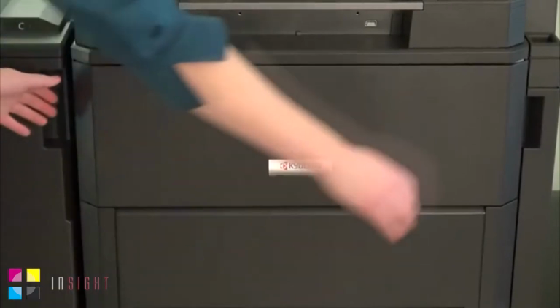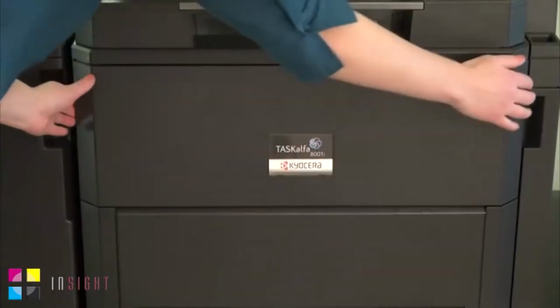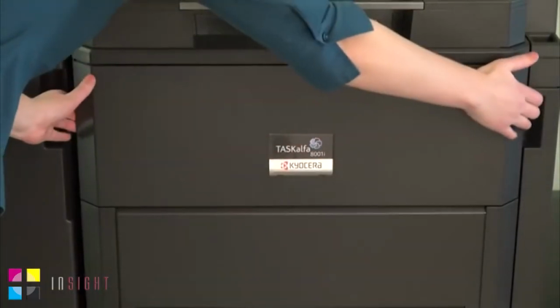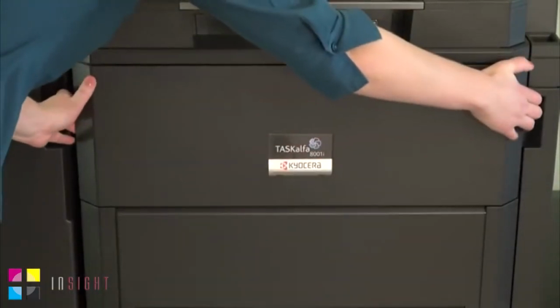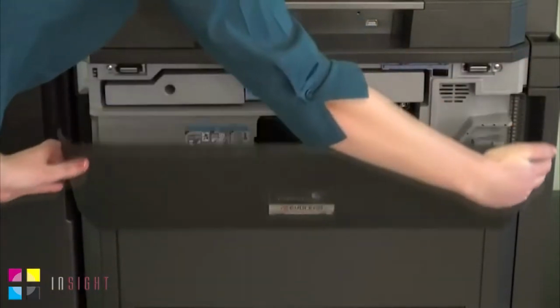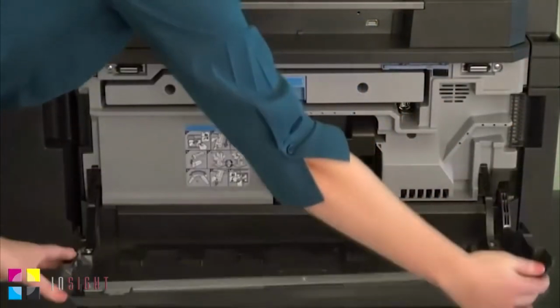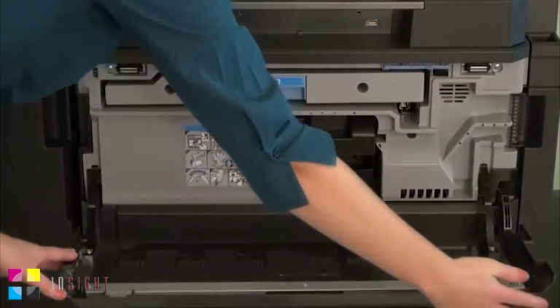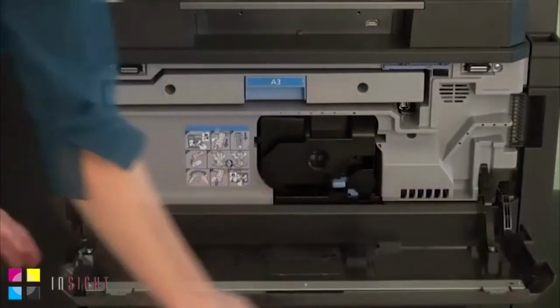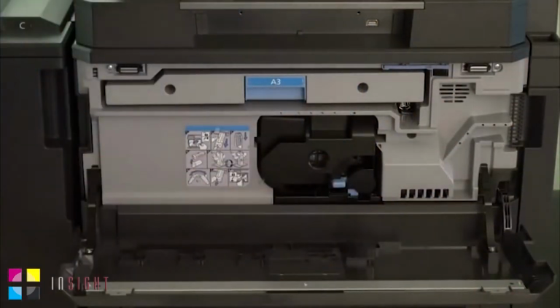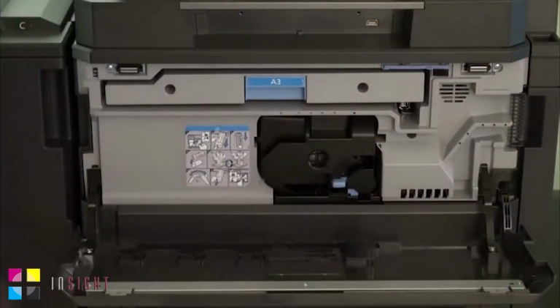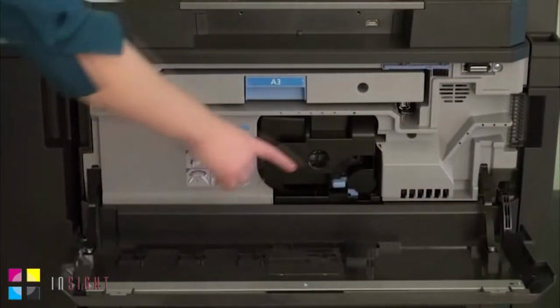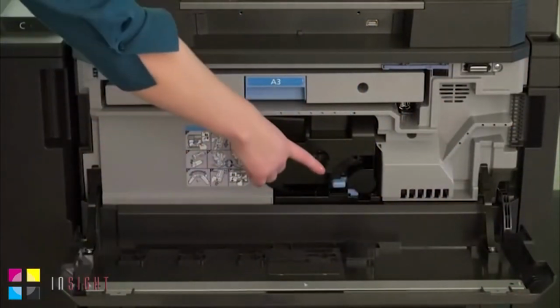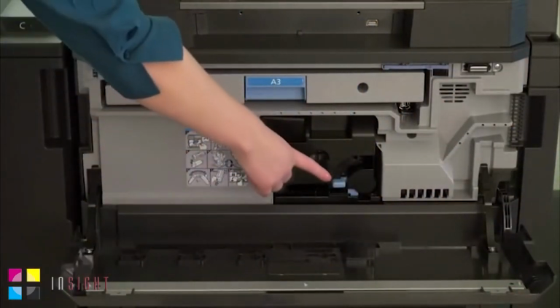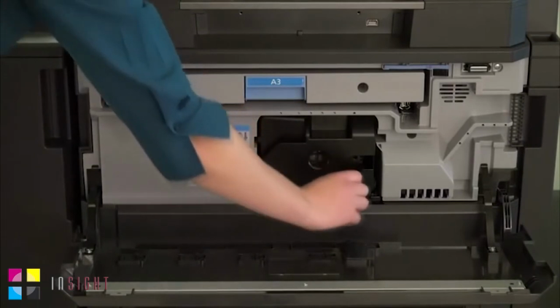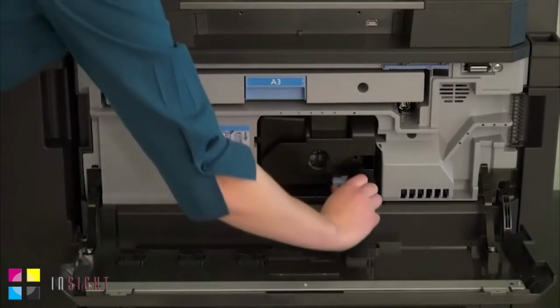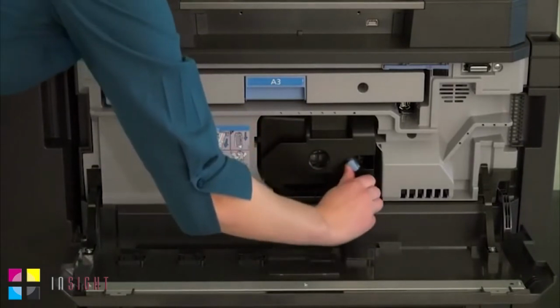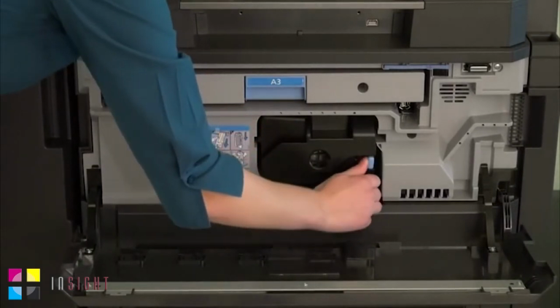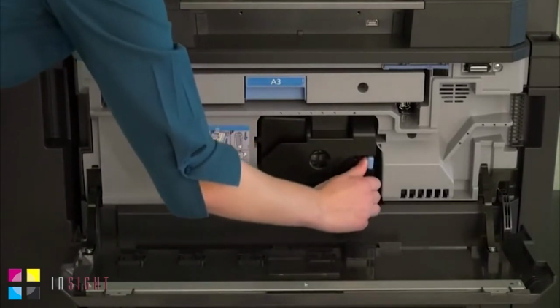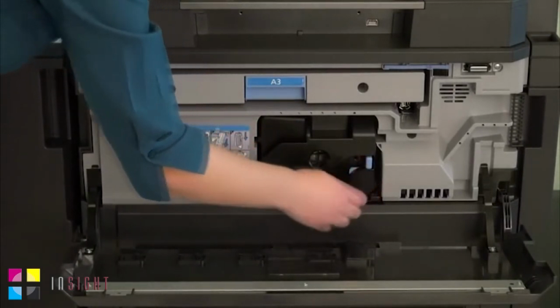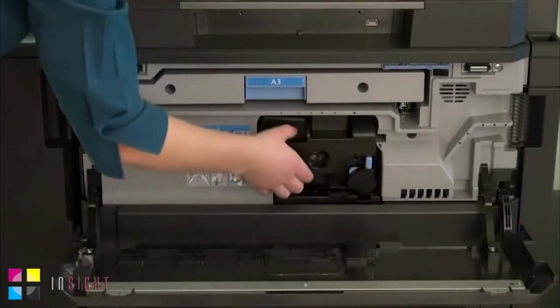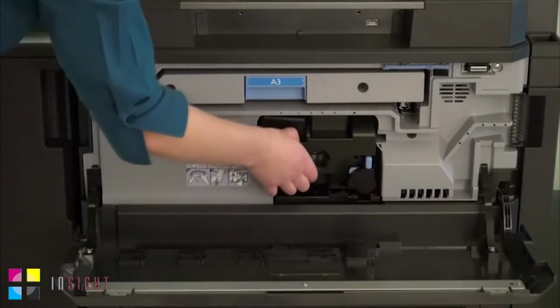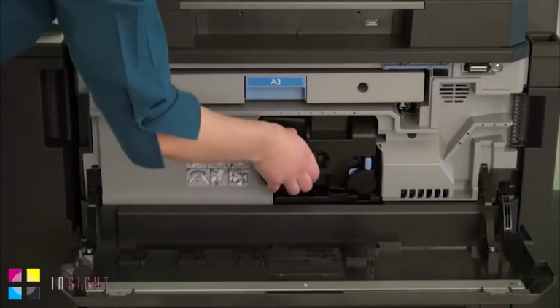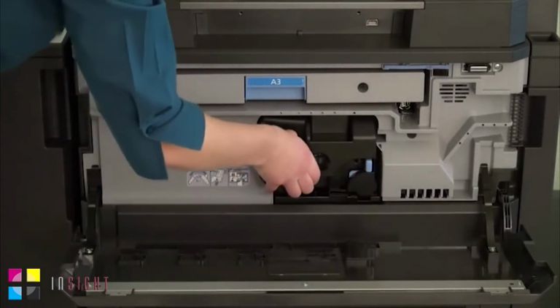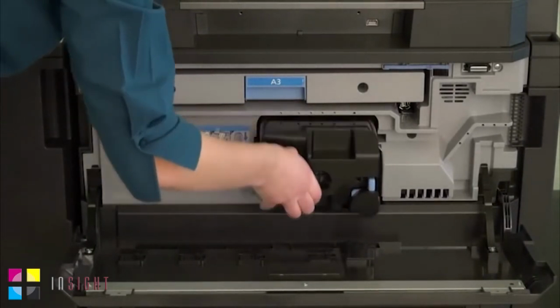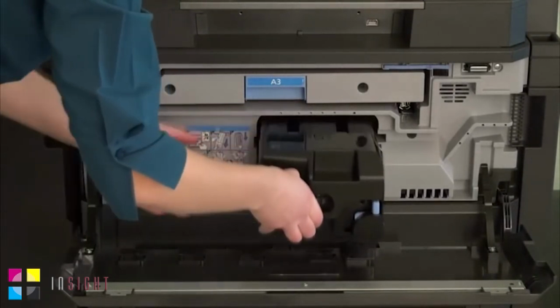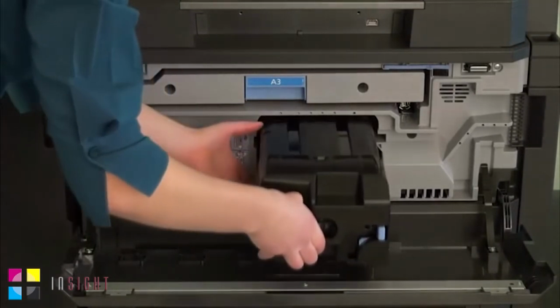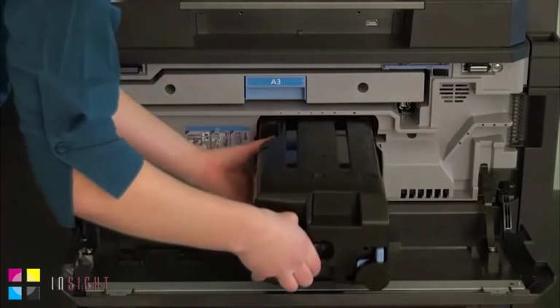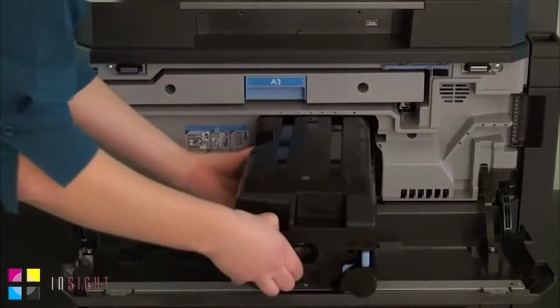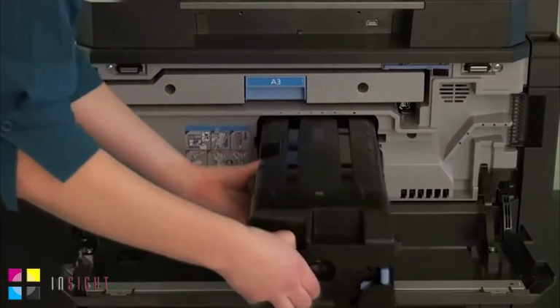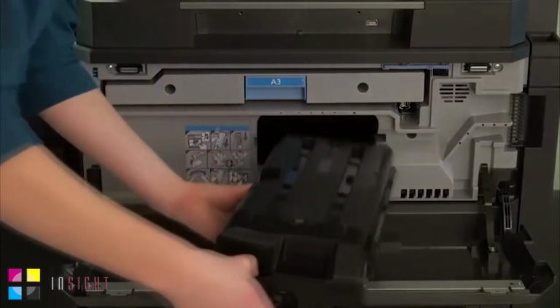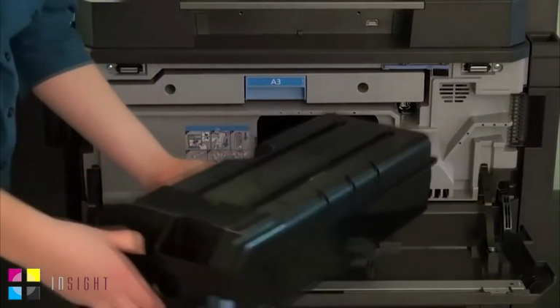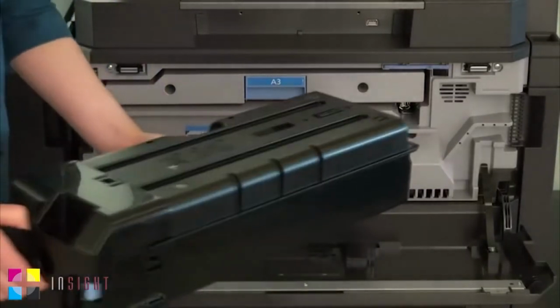Open the front cover of the device. Turn the toner container lock lever to the unlocked position. Carefully slide the old toner container out of the device.